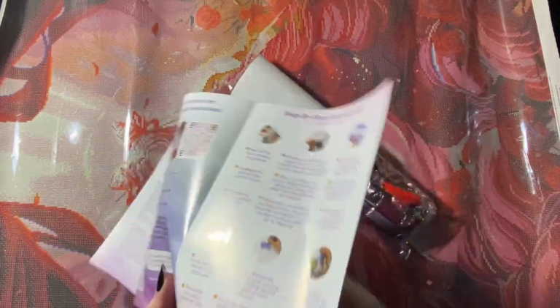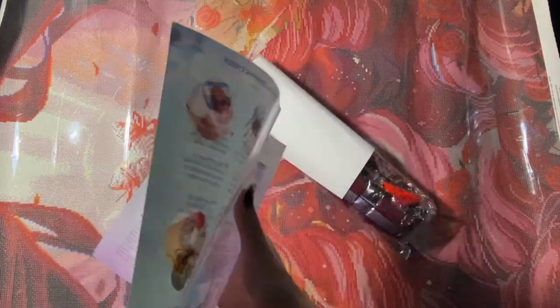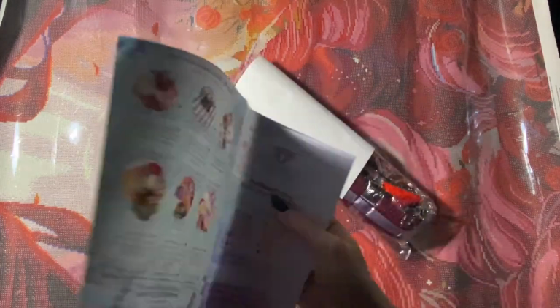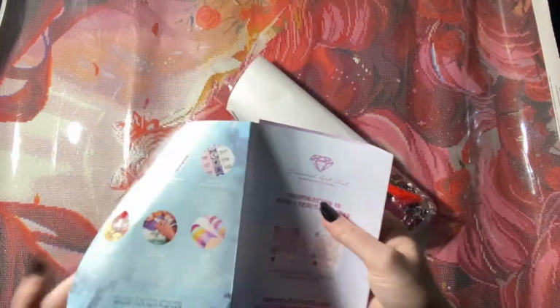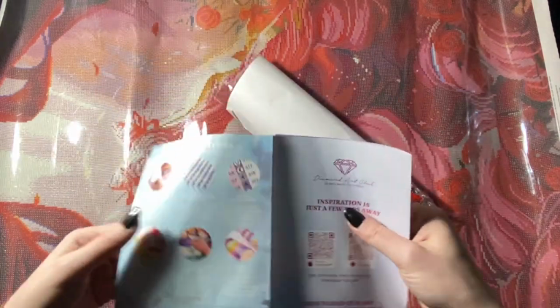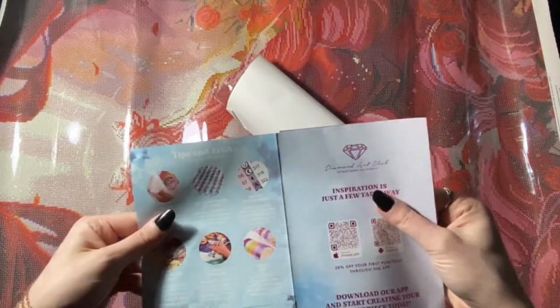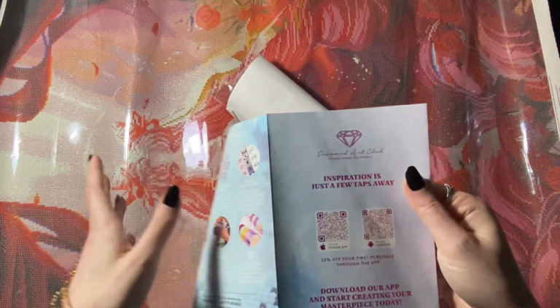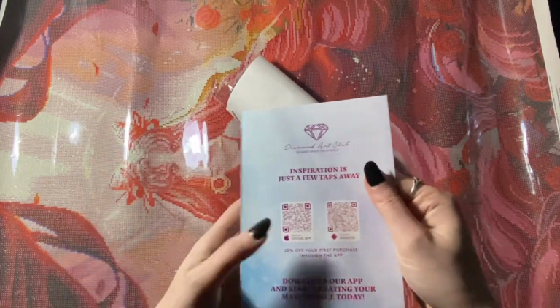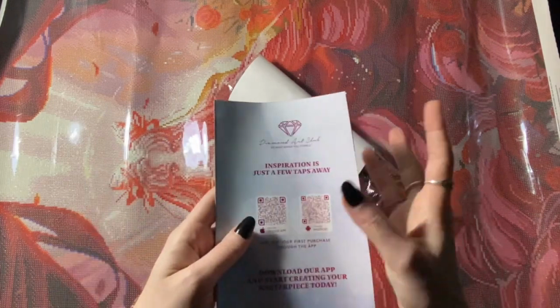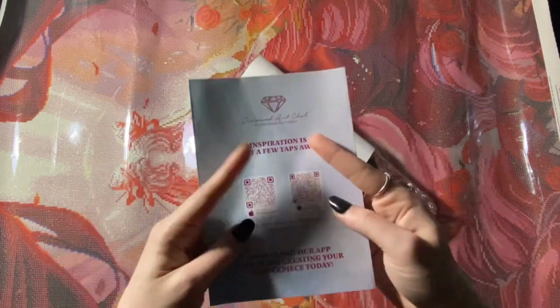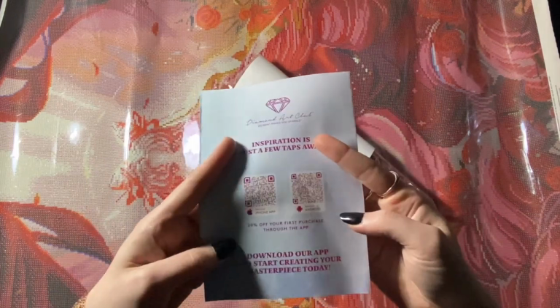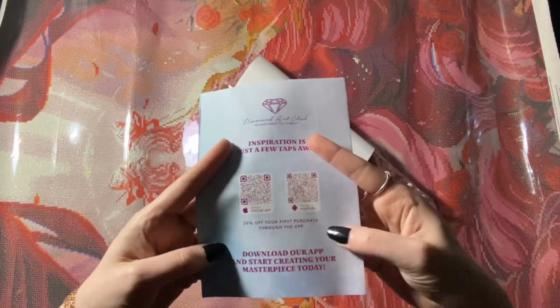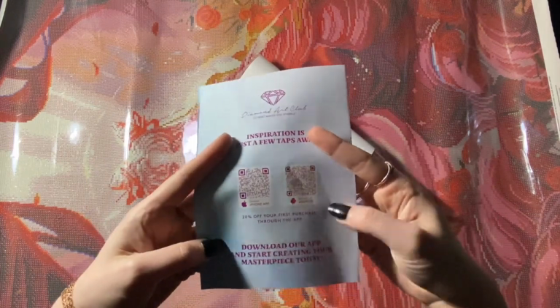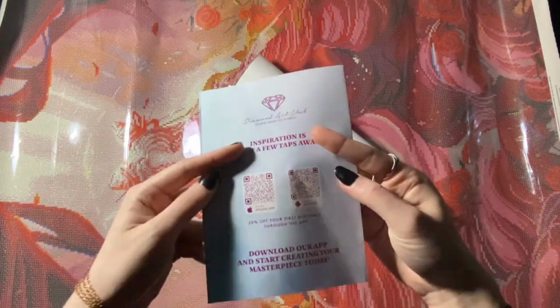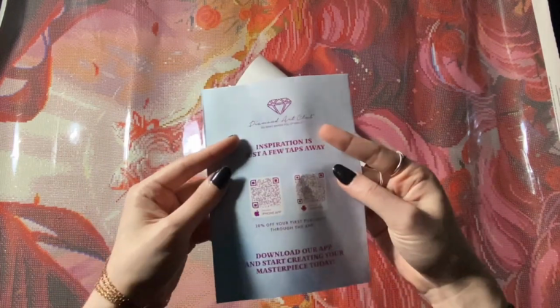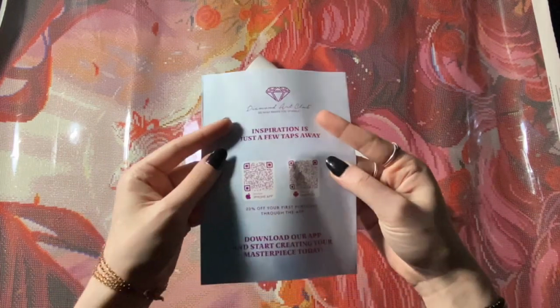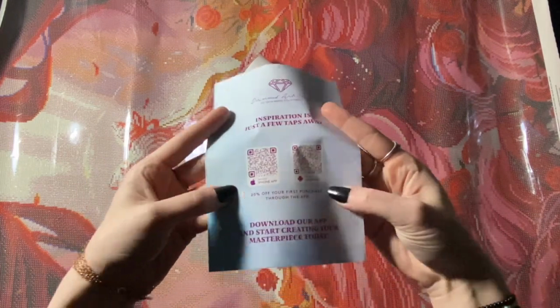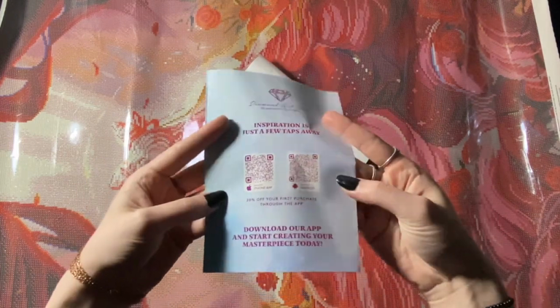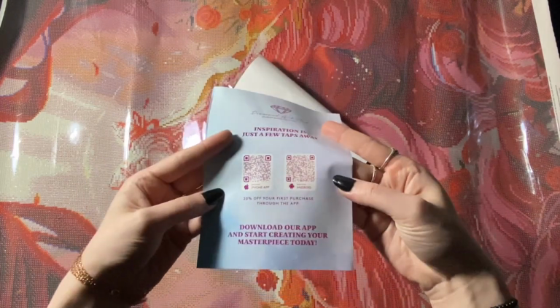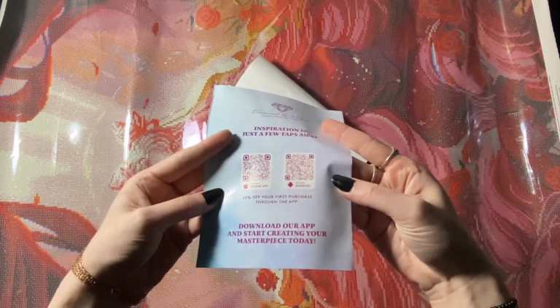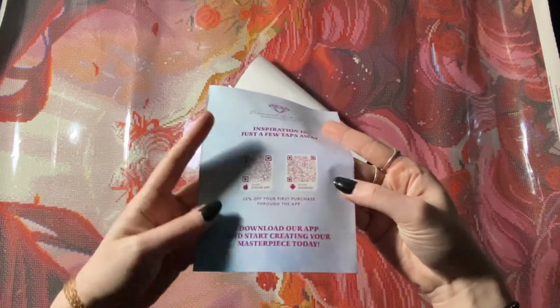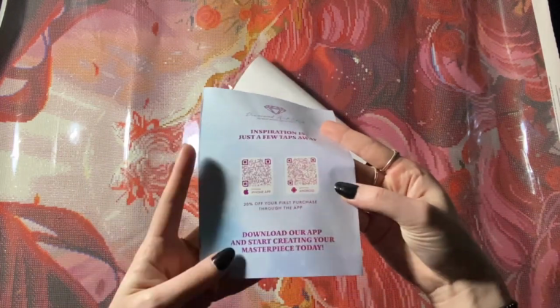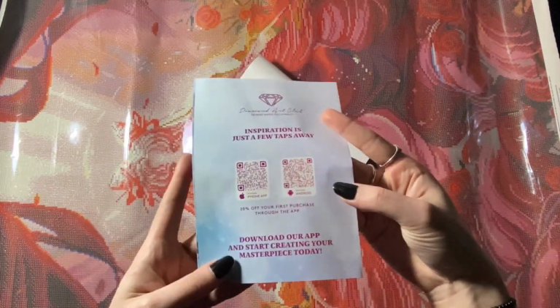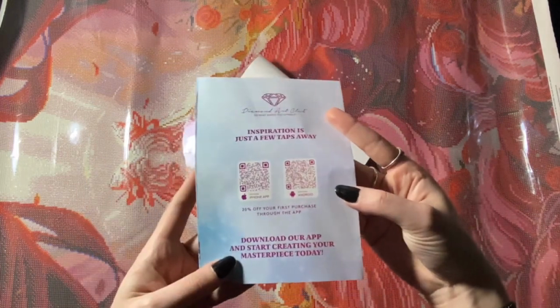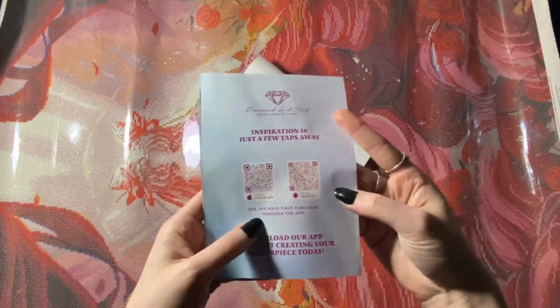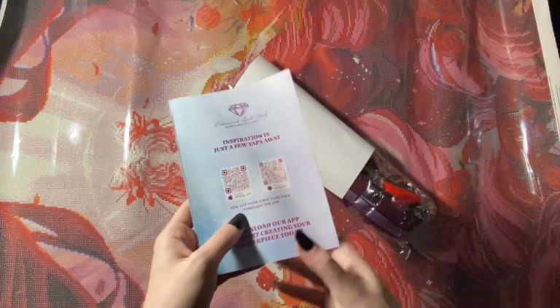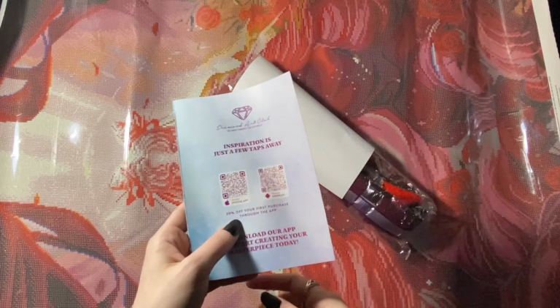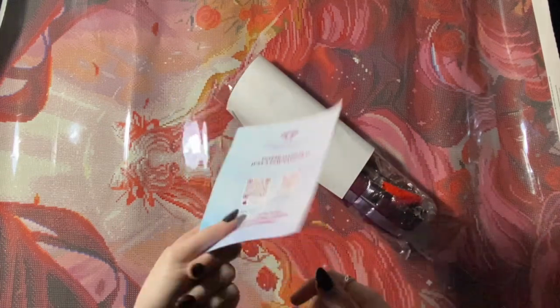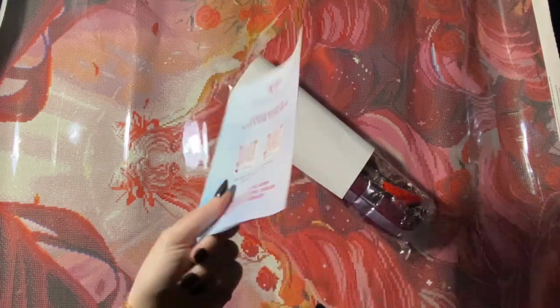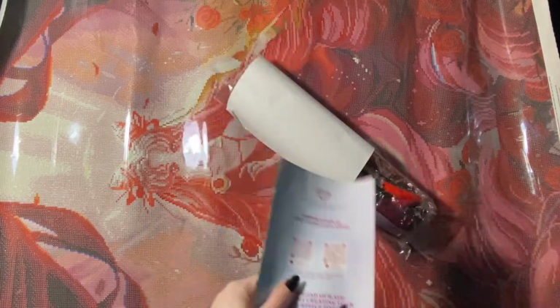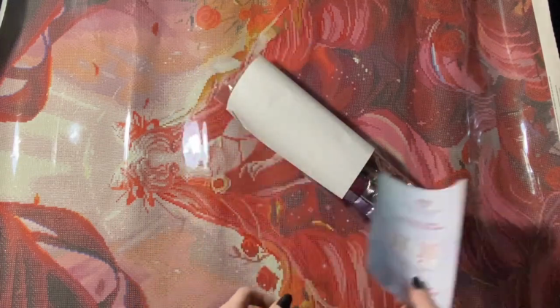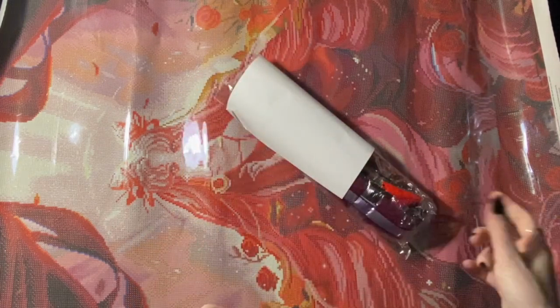There are step-by-step instructions as well as QR codes to their app, and you get 20% off through your first purchase.